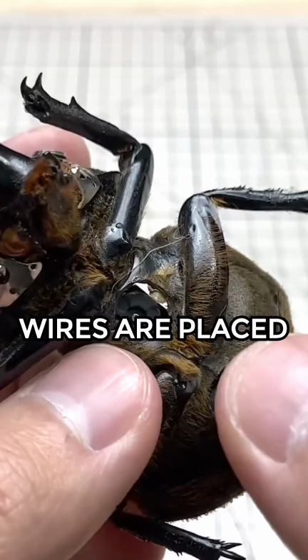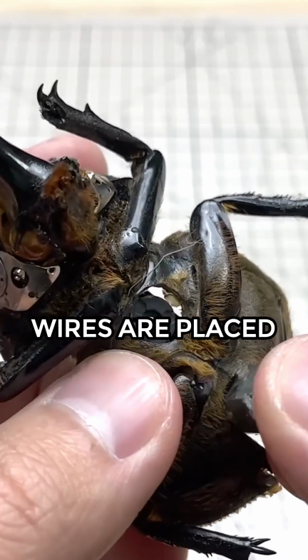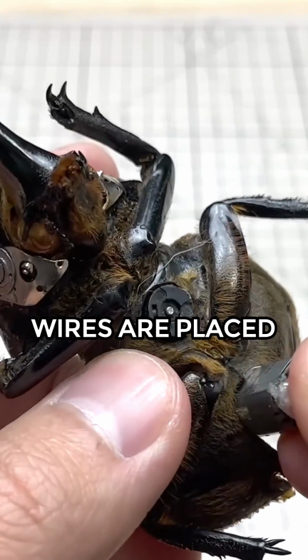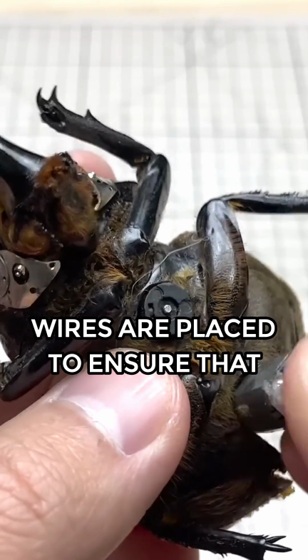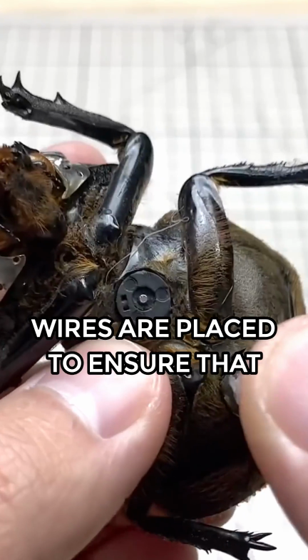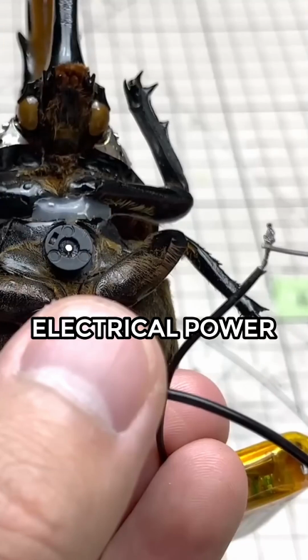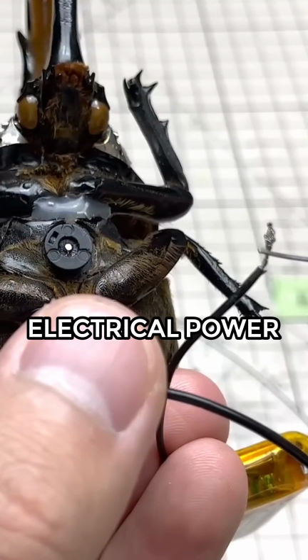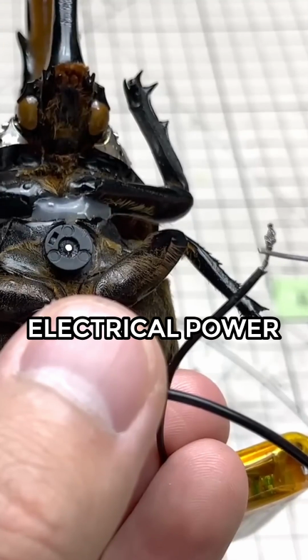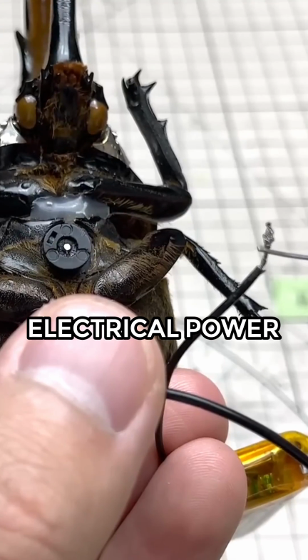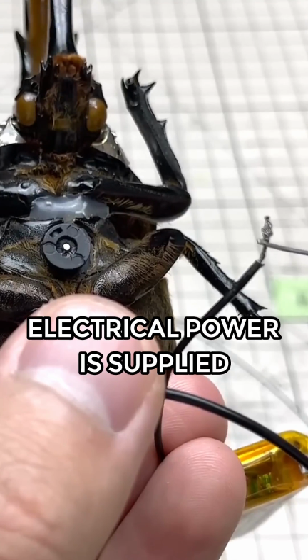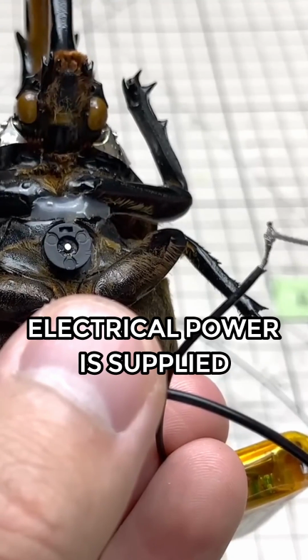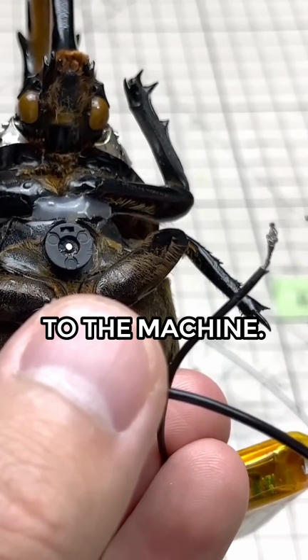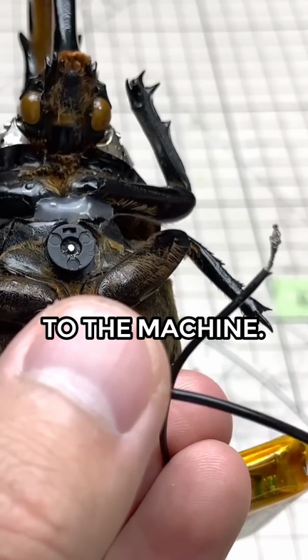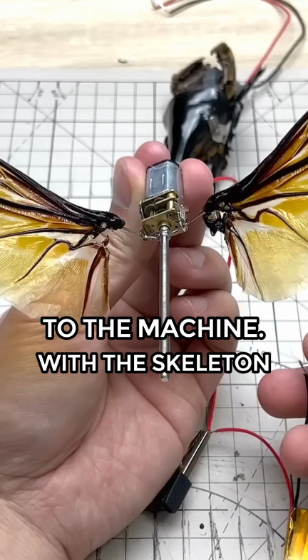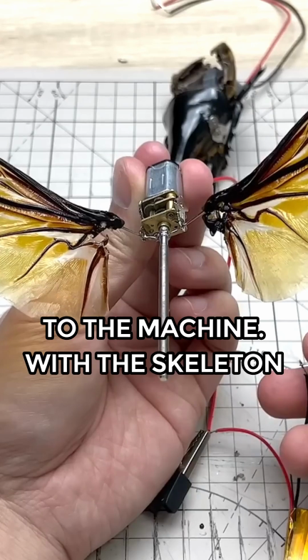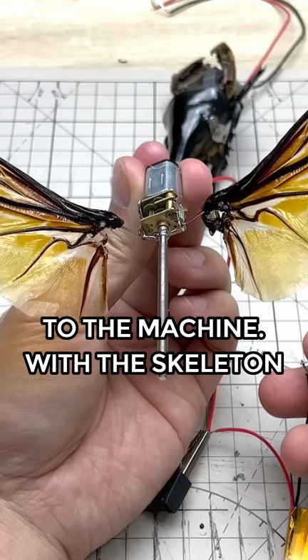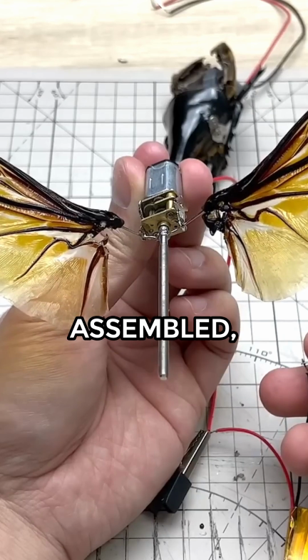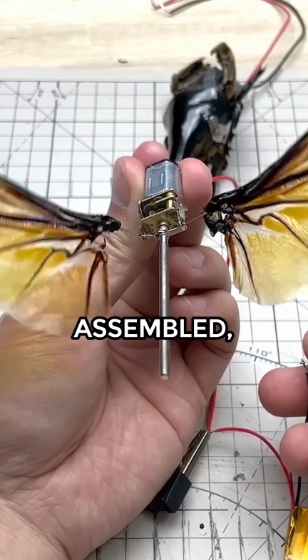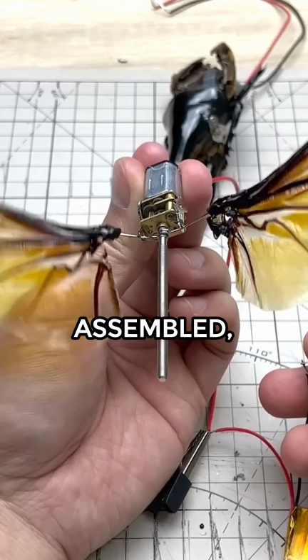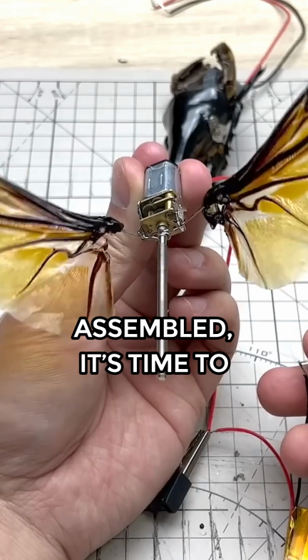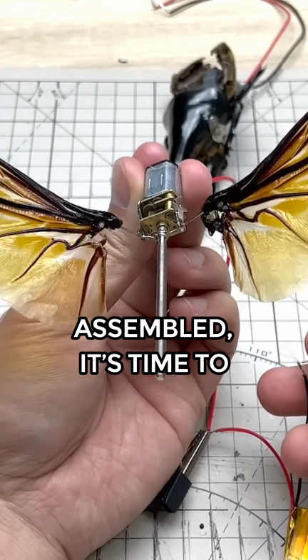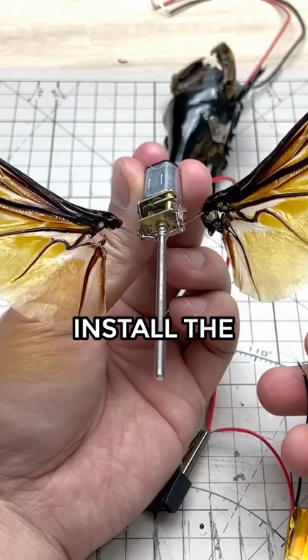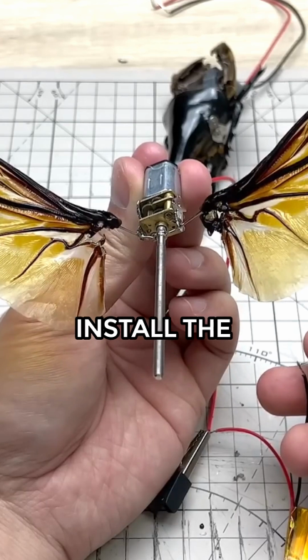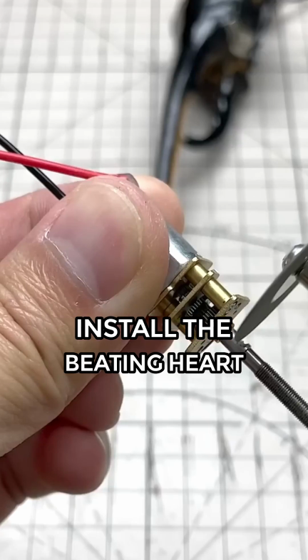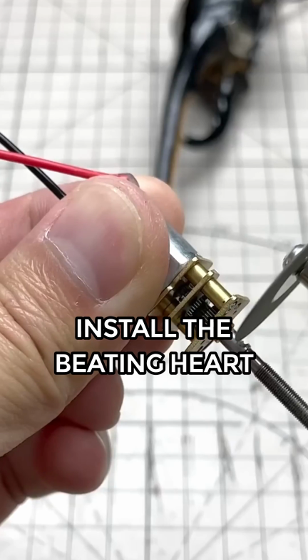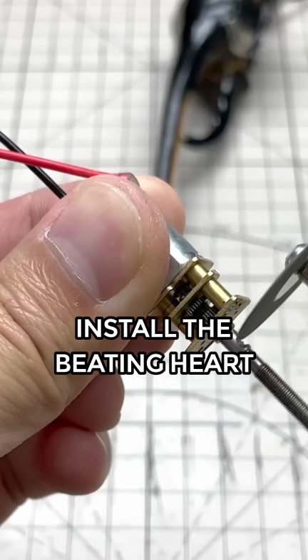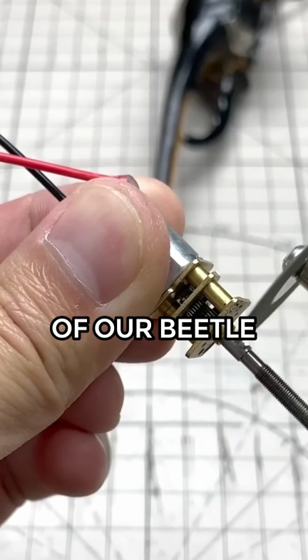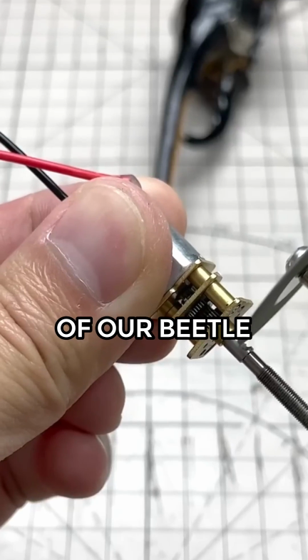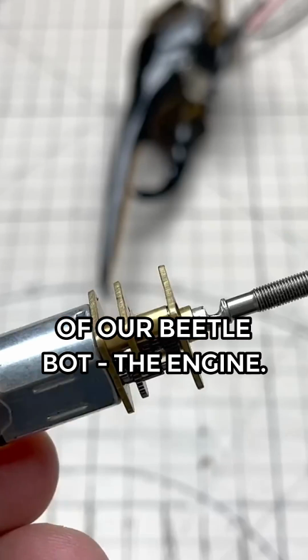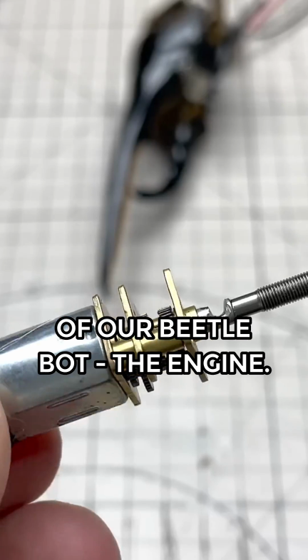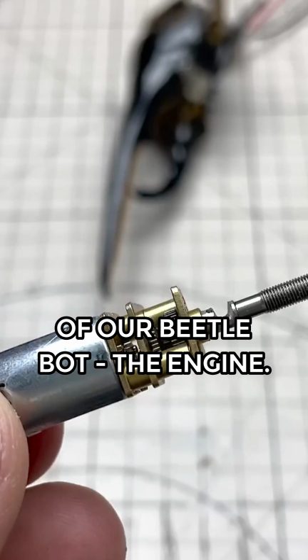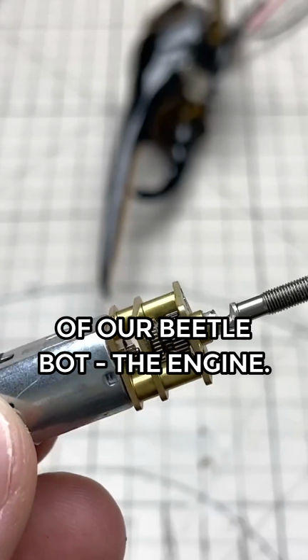Wires are placed to ensure that electrical power is supplied to the machine. With the skeleton assembled, it's time to install the beating heart of our beetle bot — the engine.